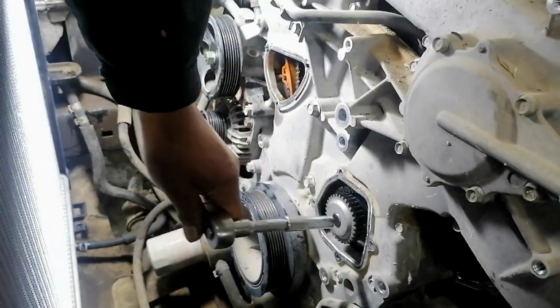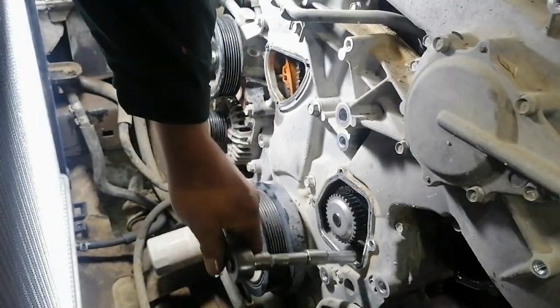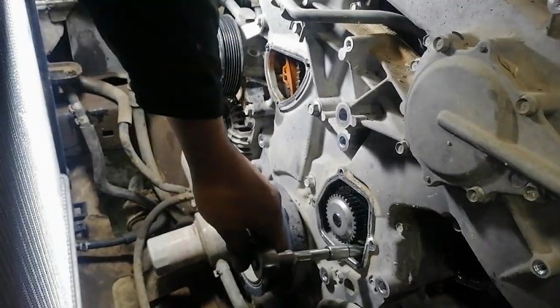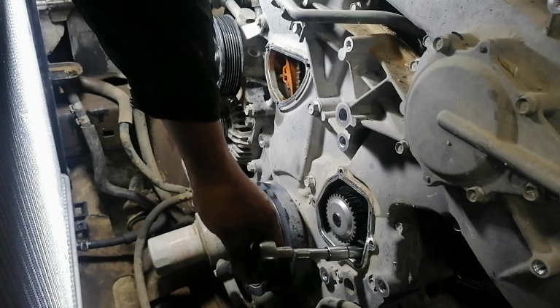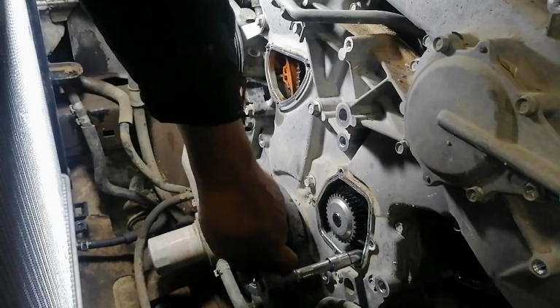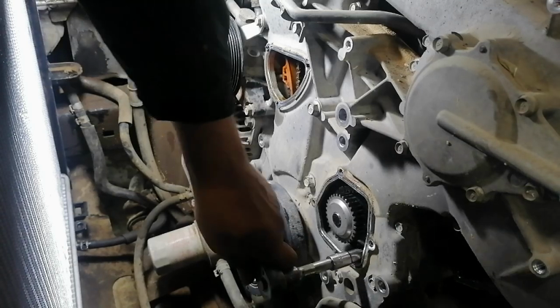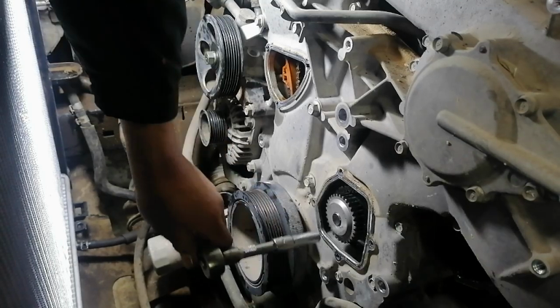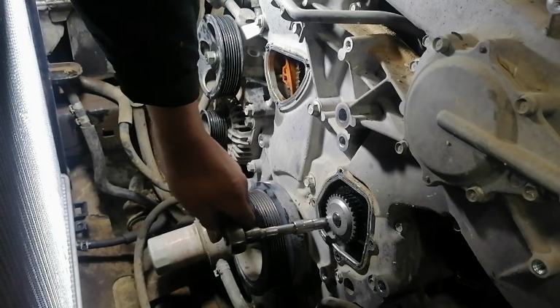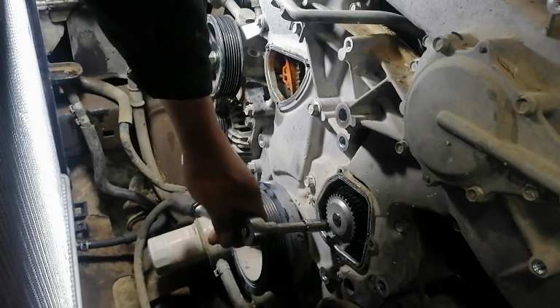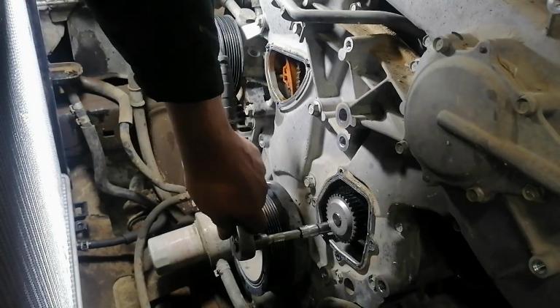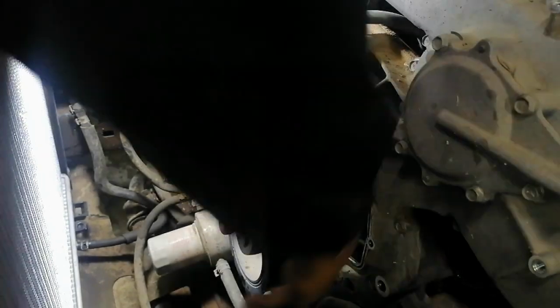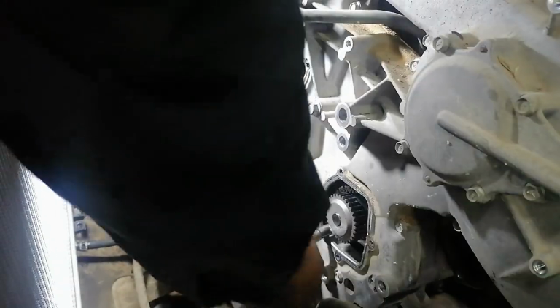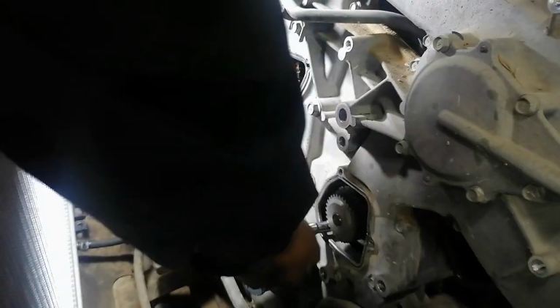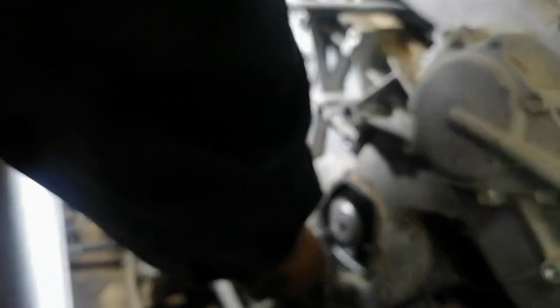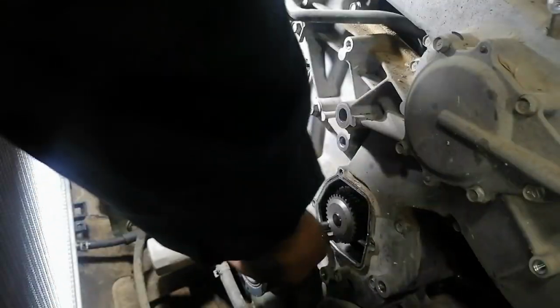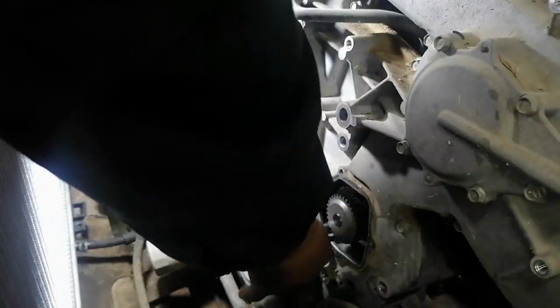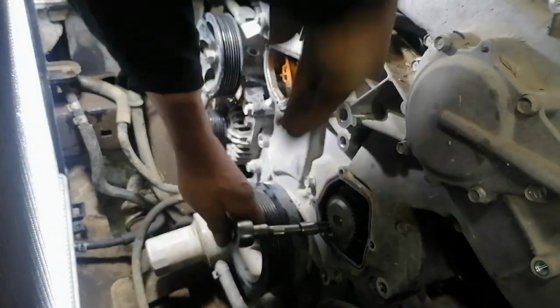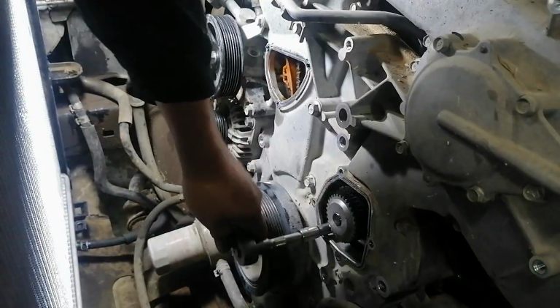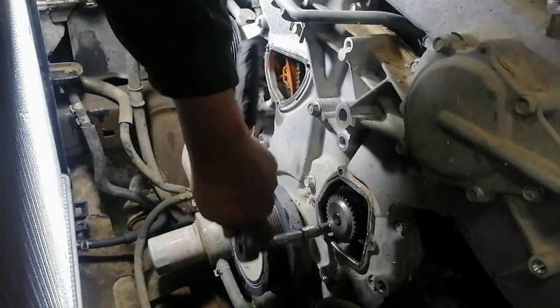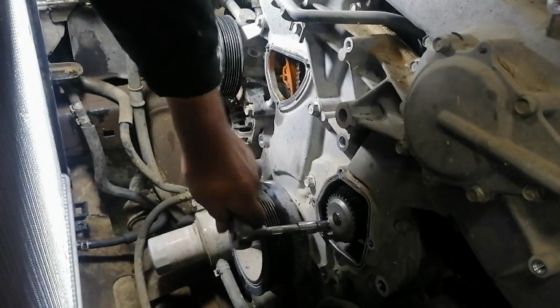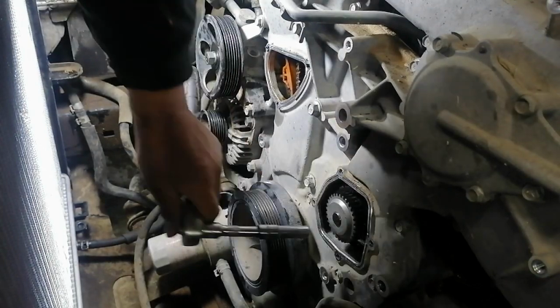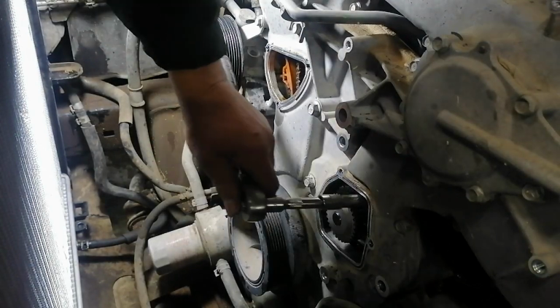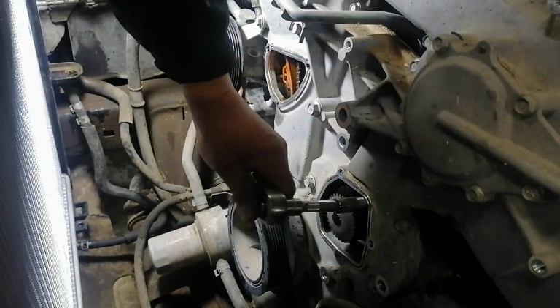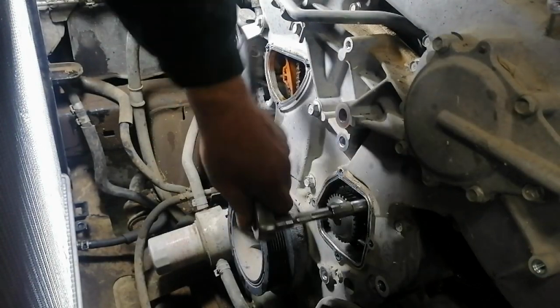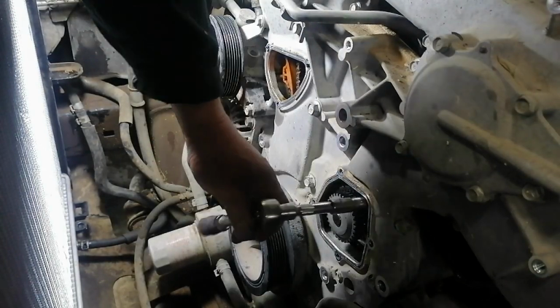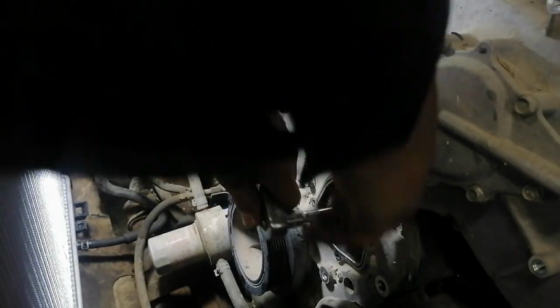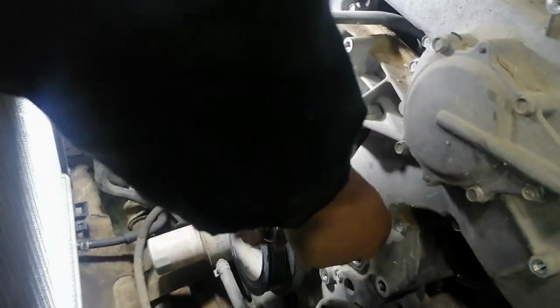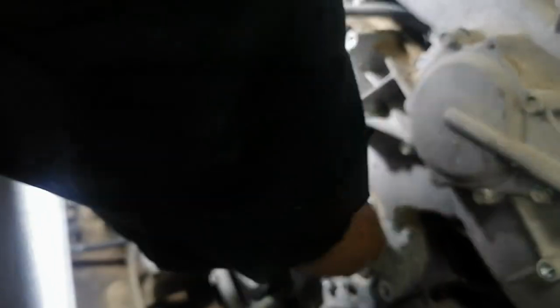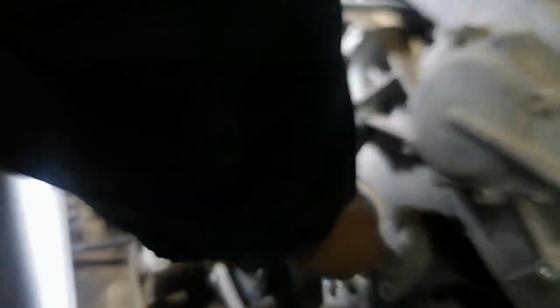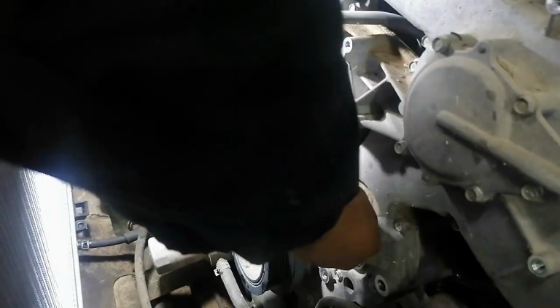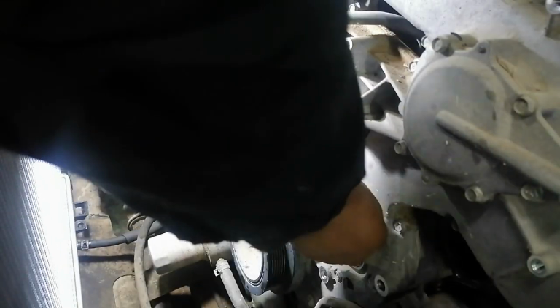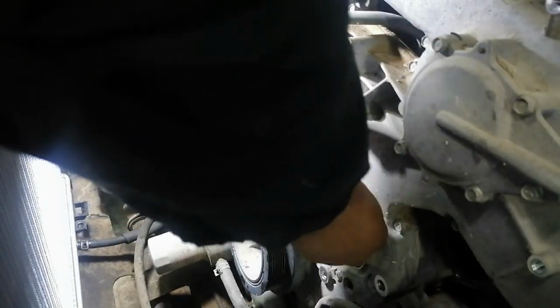Now I will fit the bolt. Step by step, this one — very easy to put the water pump.